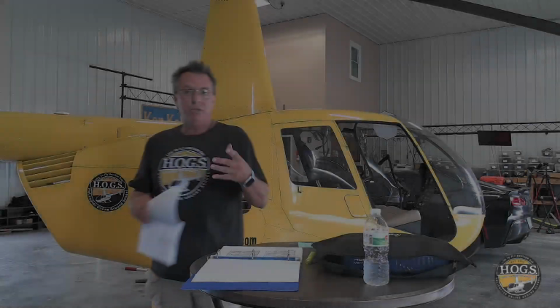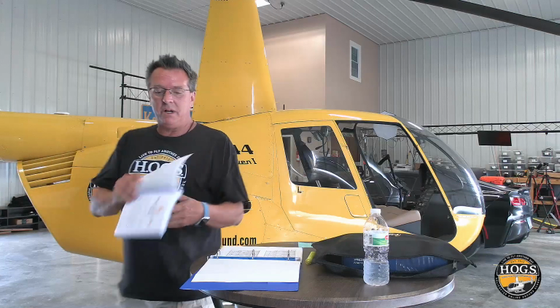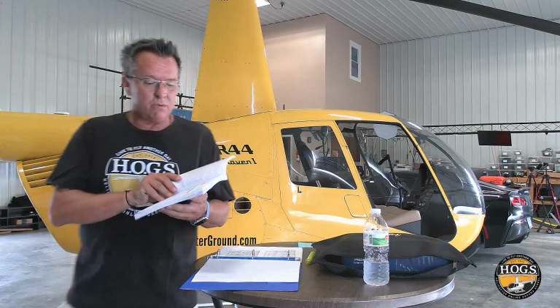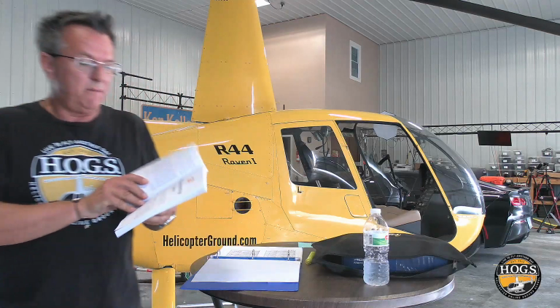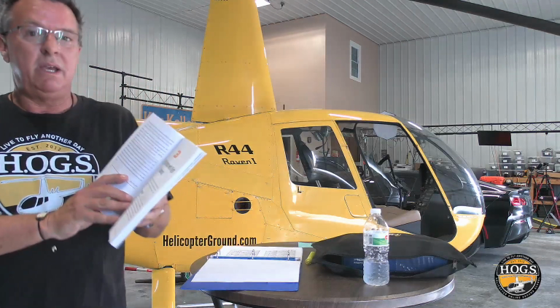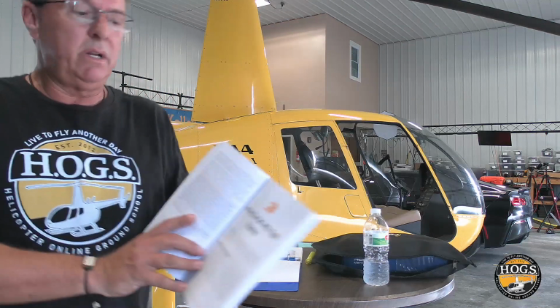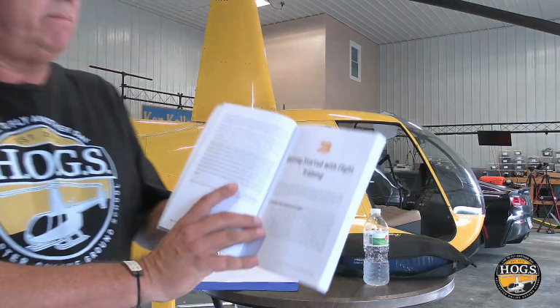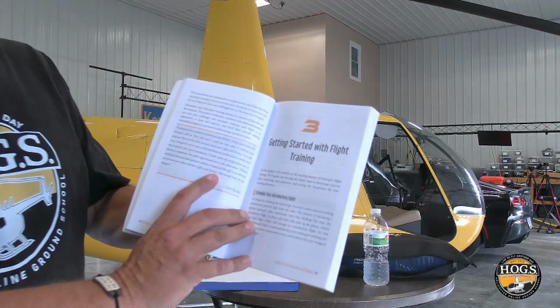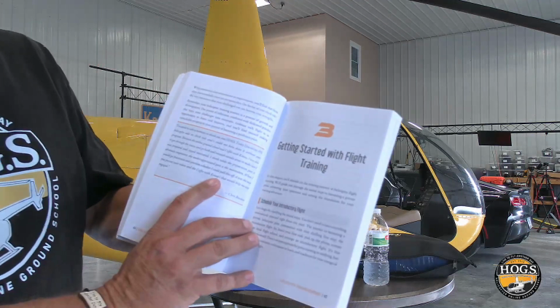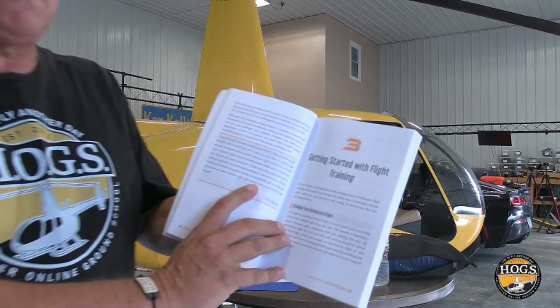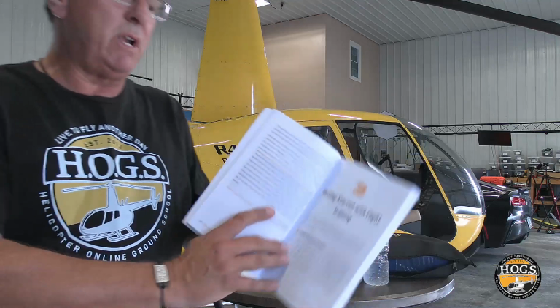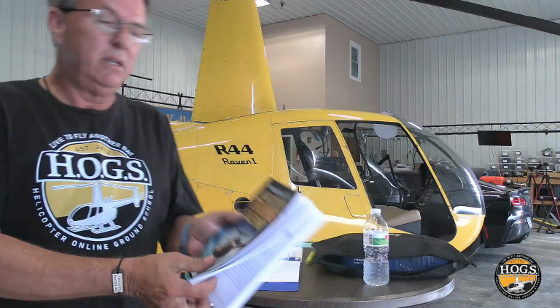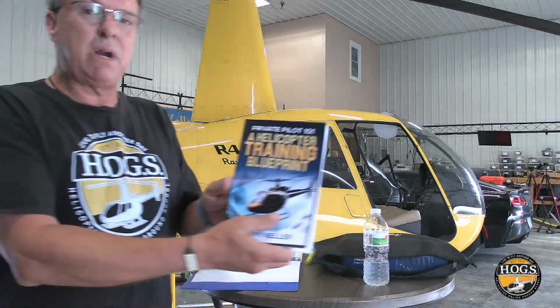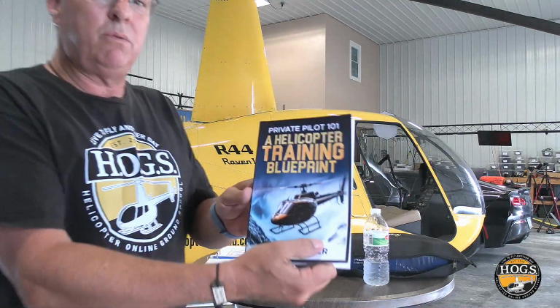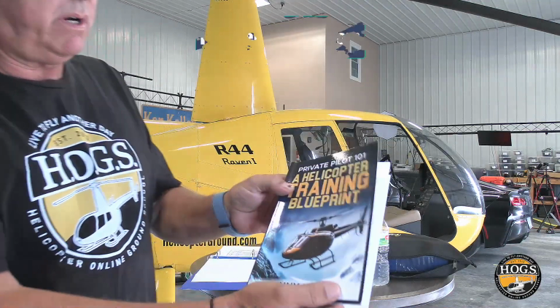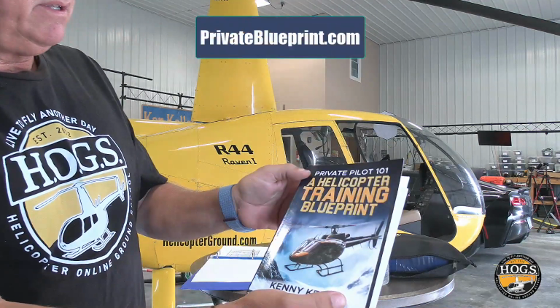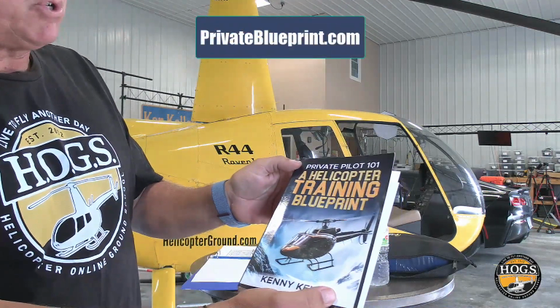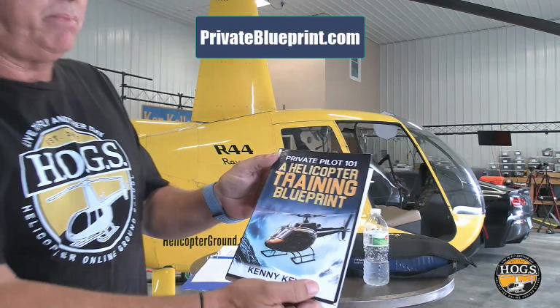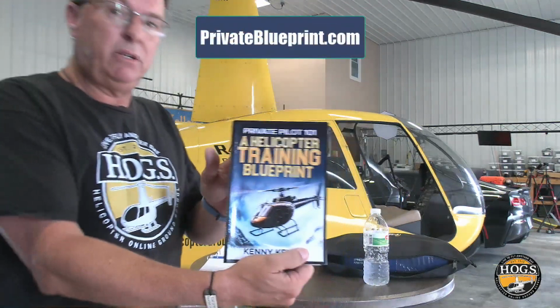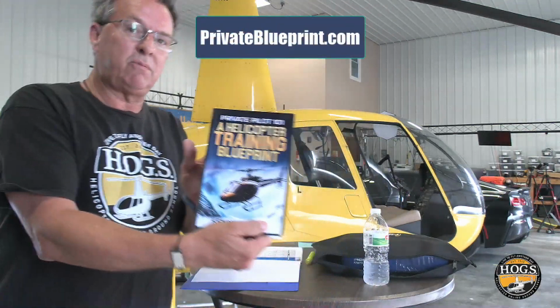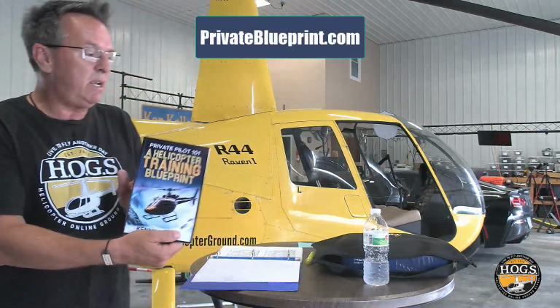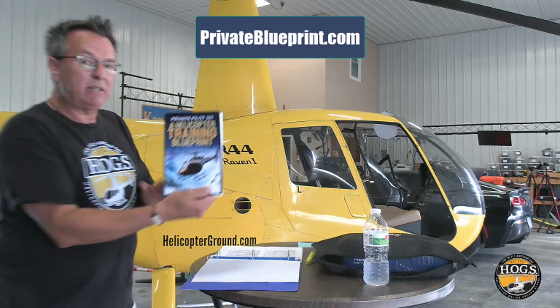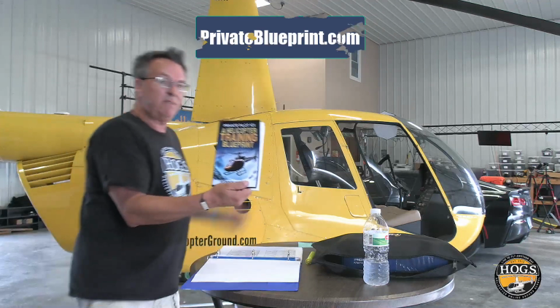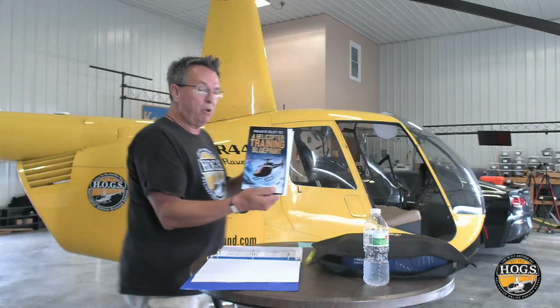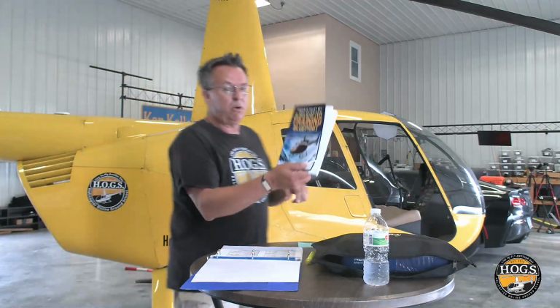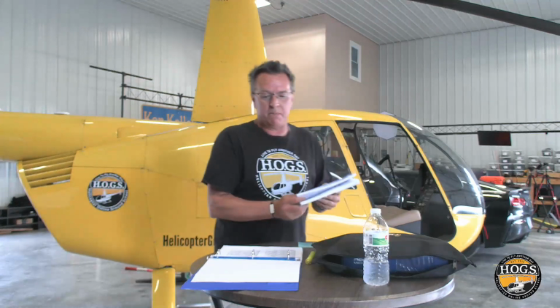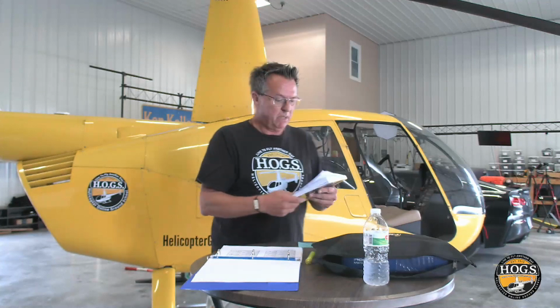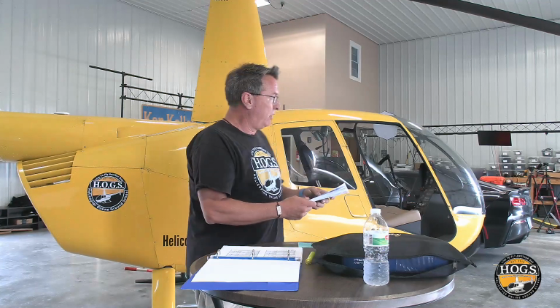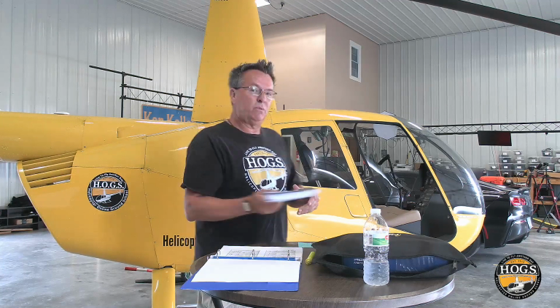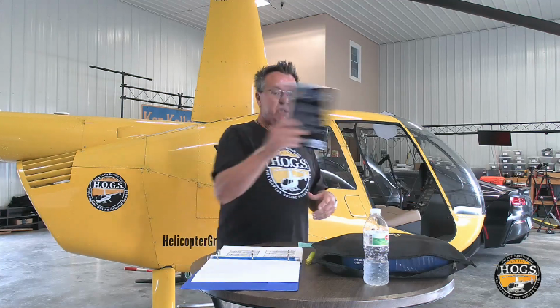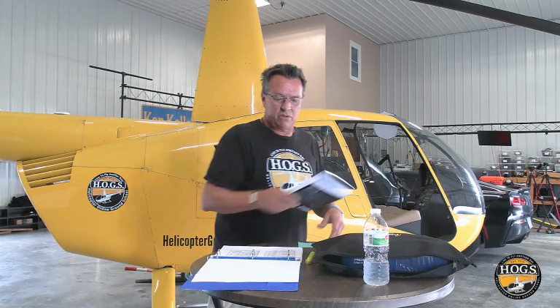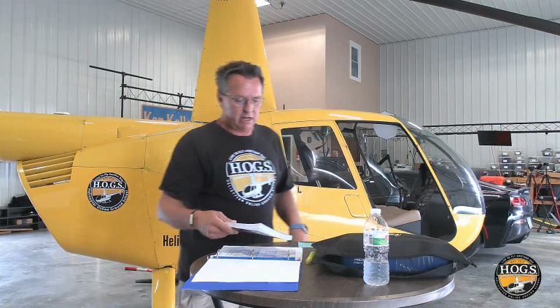We're going to show you something in the aircraft real quick, and we're going to refer to getting started with flight training. This is Private Pilot 101 Helicopter Training Blueprint. You can get this free as a PDF down below, or a free paperback. So we're going to move the camera over to the helicopter.